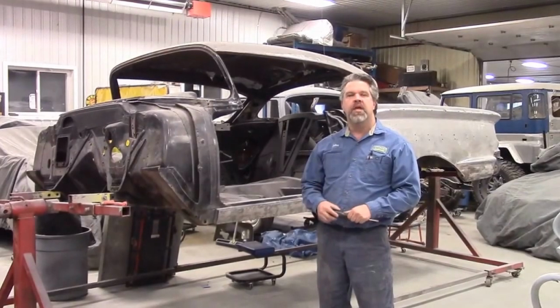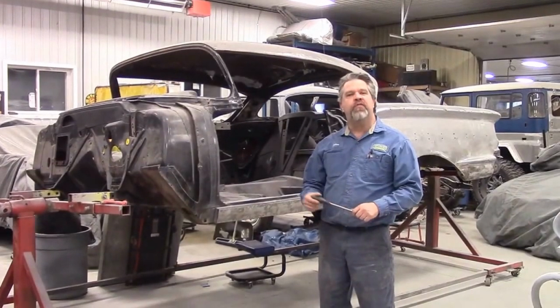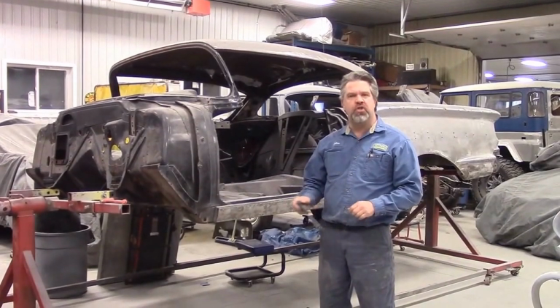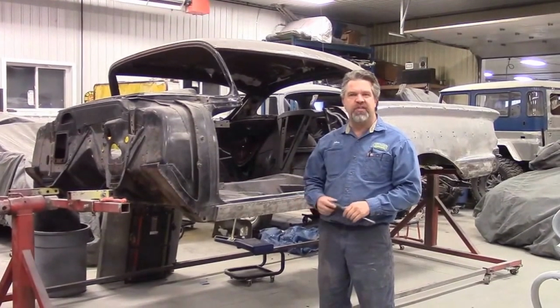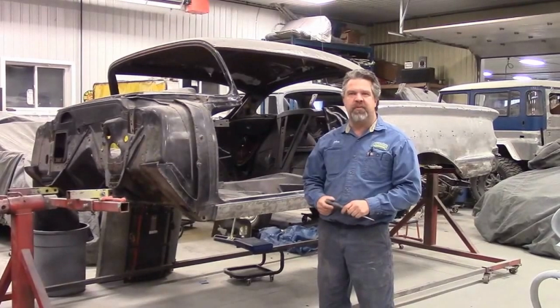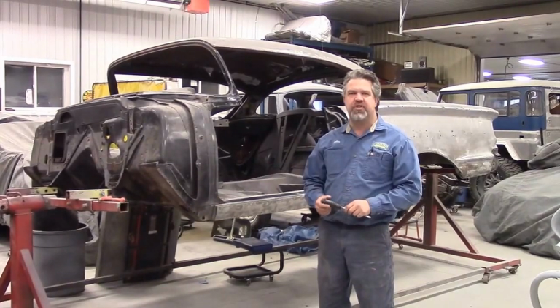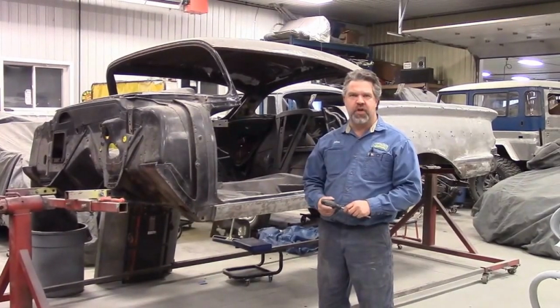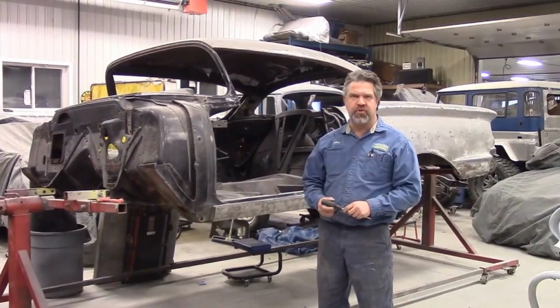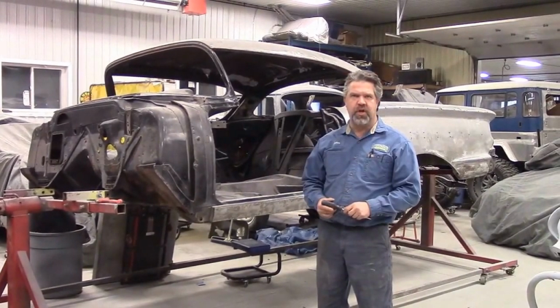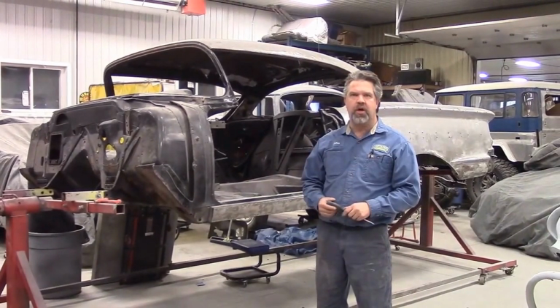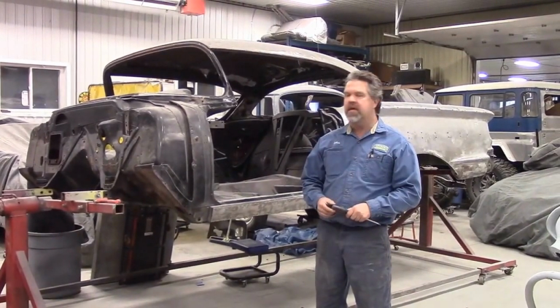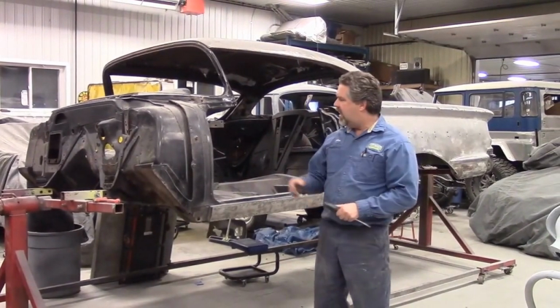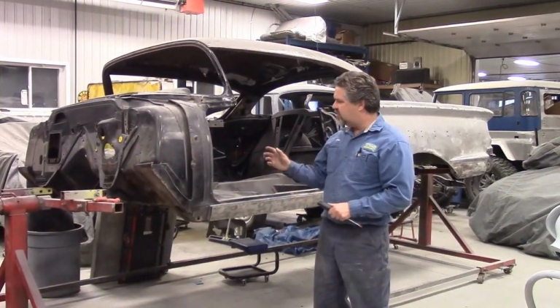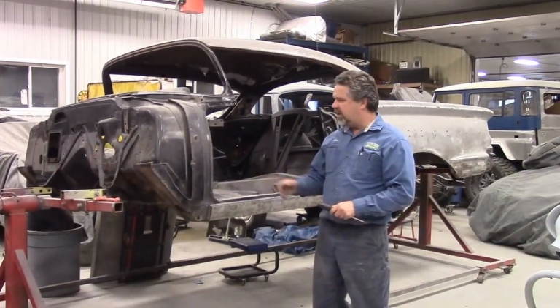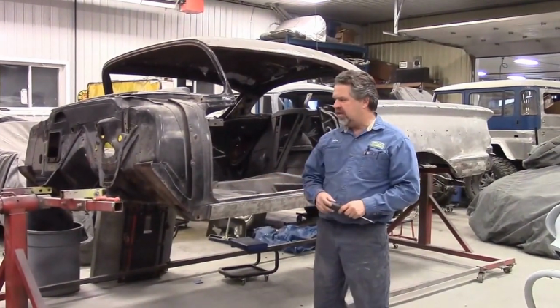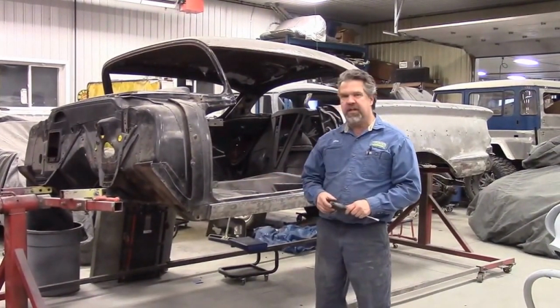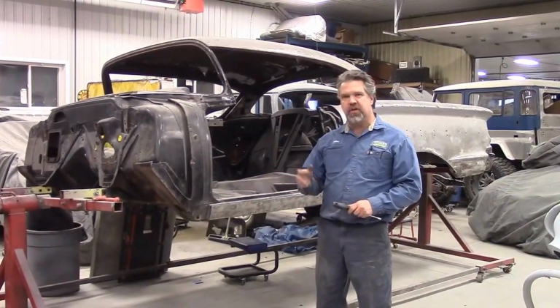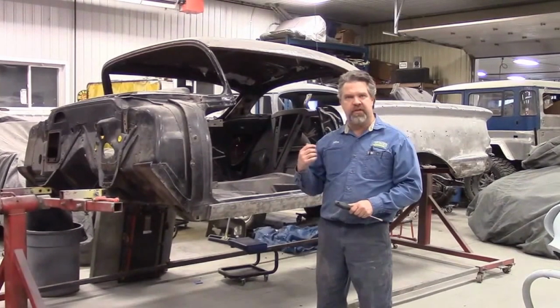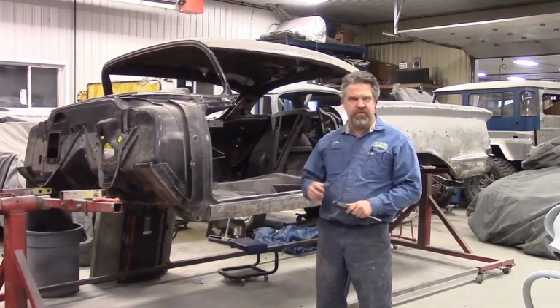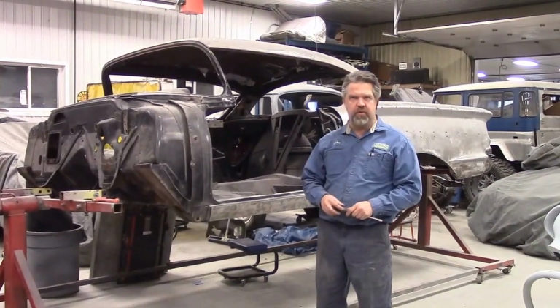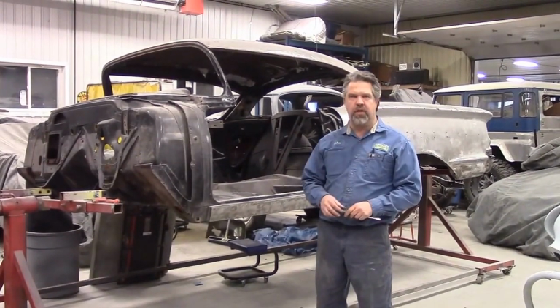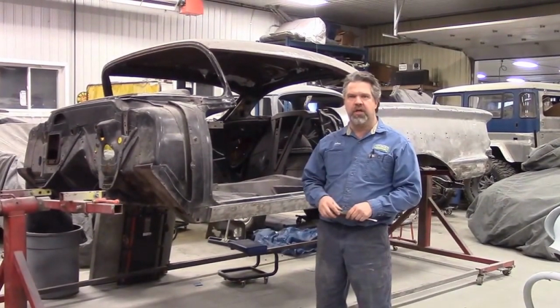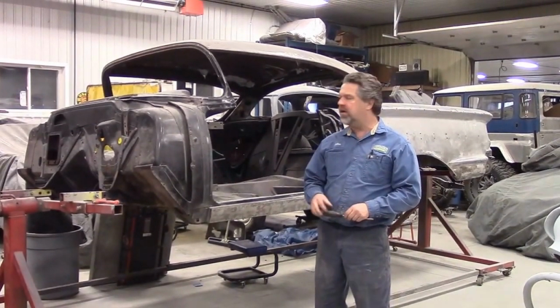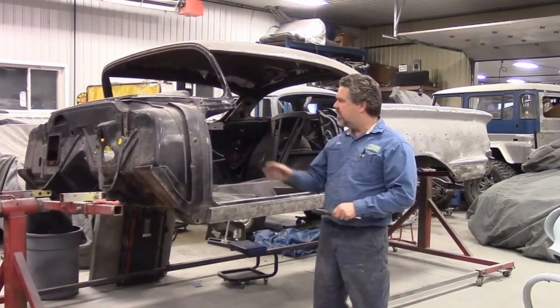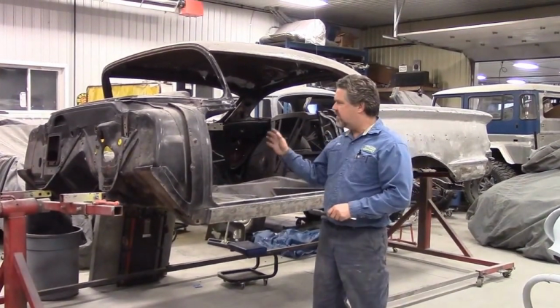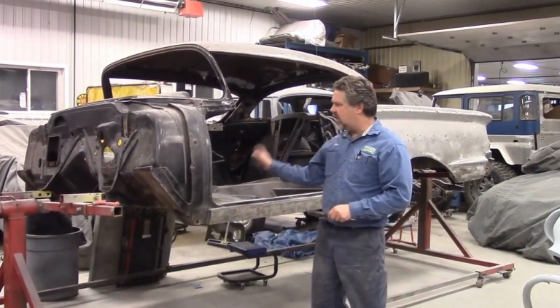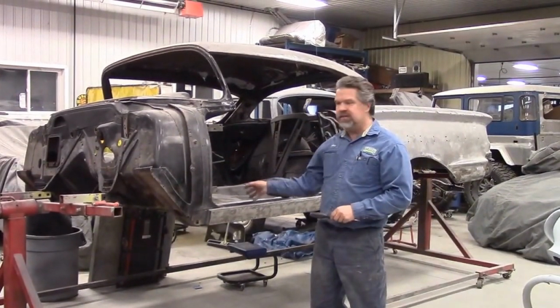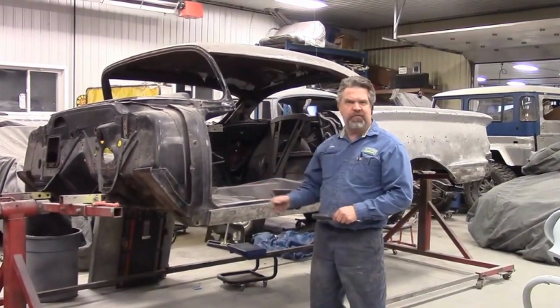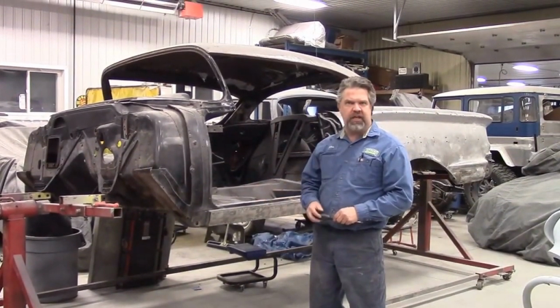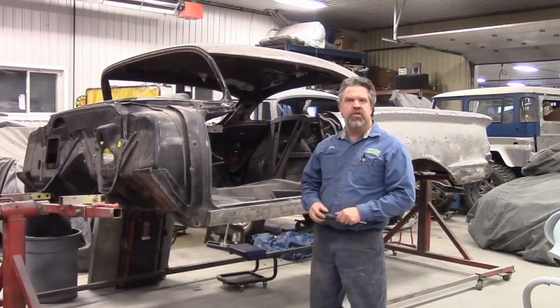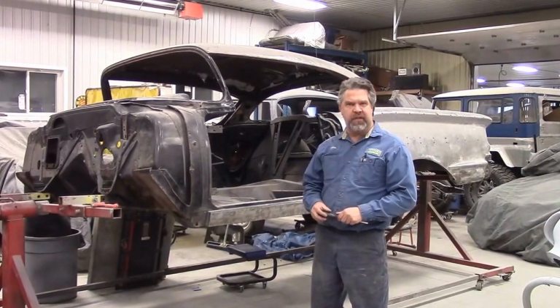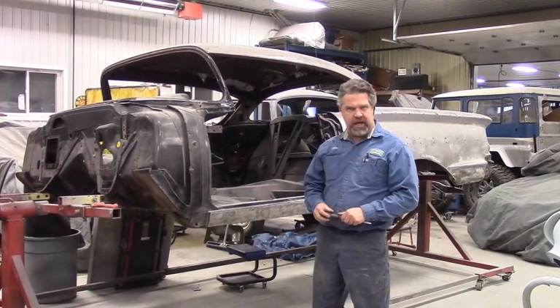Hi folks, it's John Eisman from LastChanceAutoRestored.com and just a quick update for you. I'd like to share one of the vehicles that we're working on here. This is the 1958 Chevy Impala.